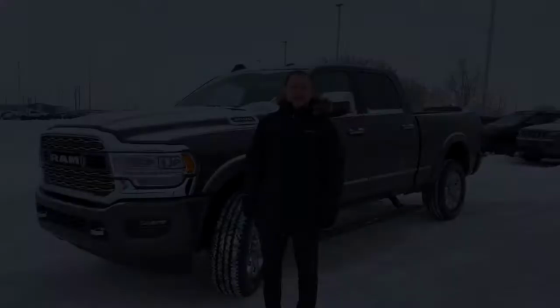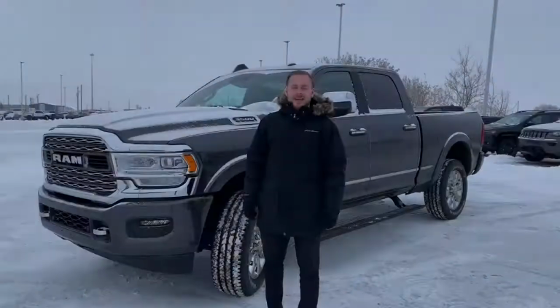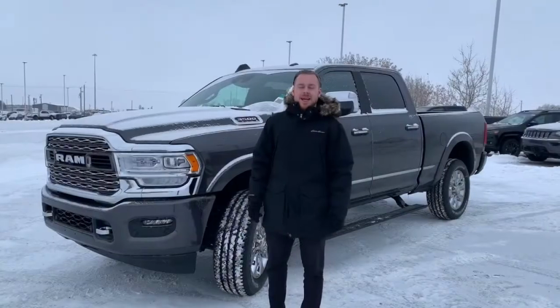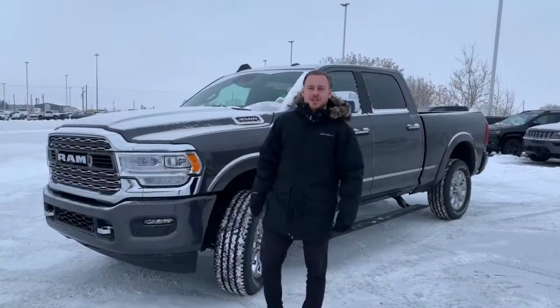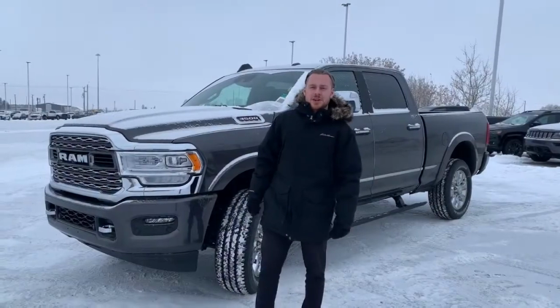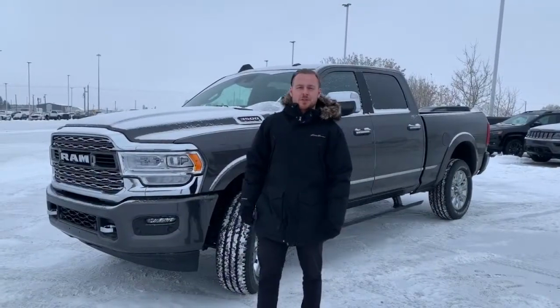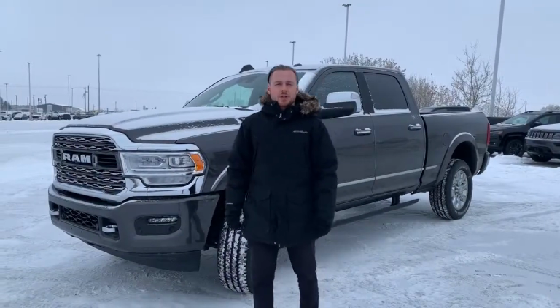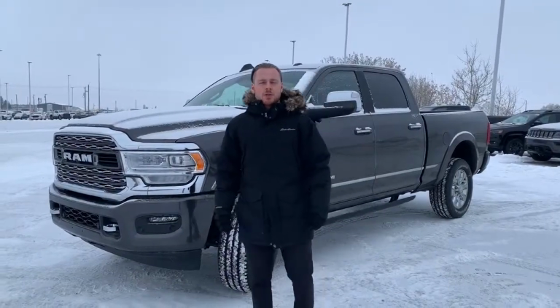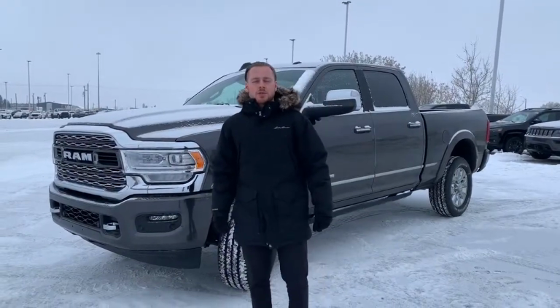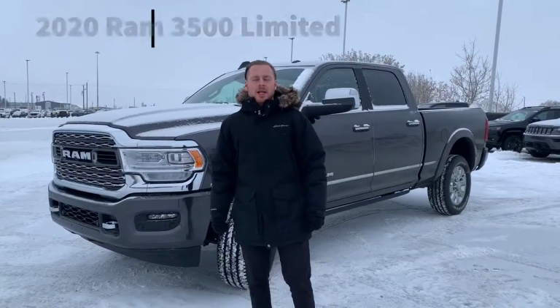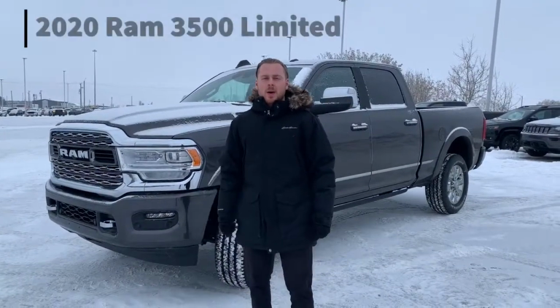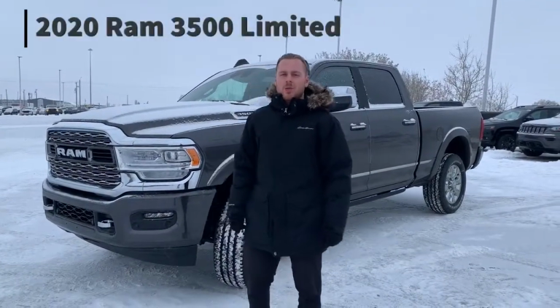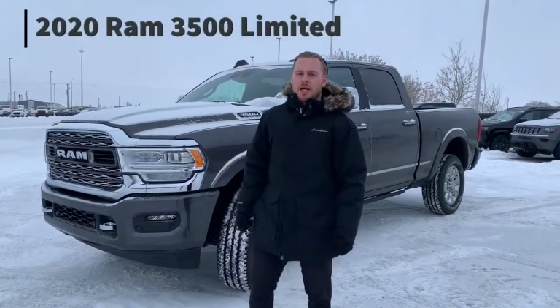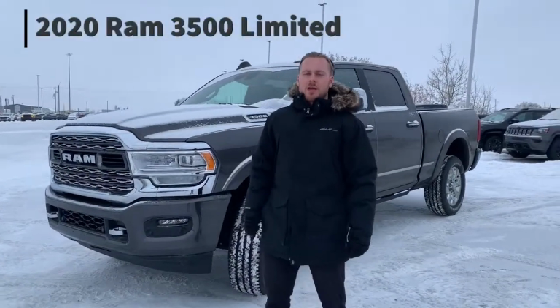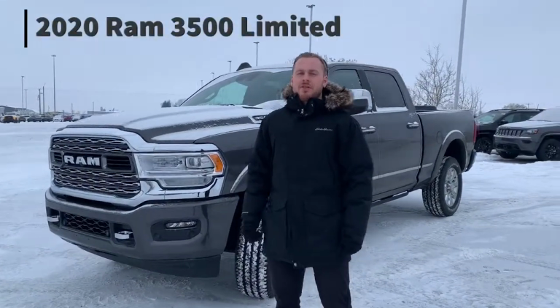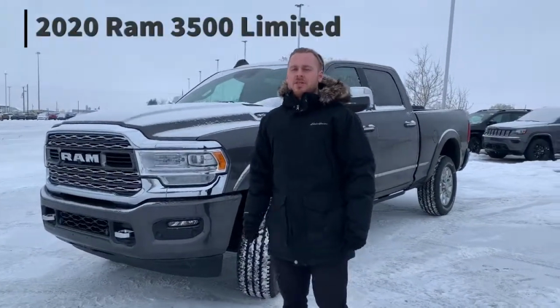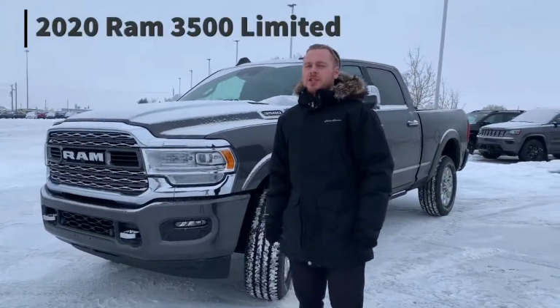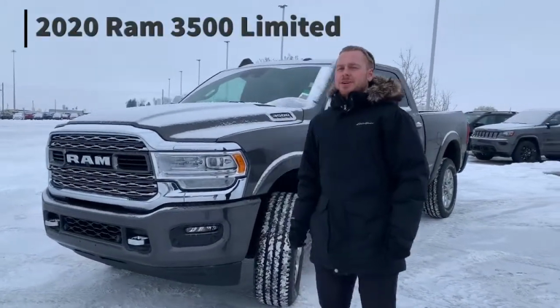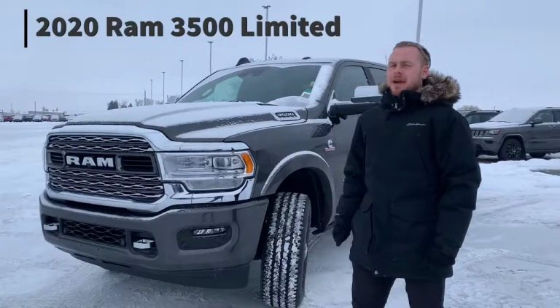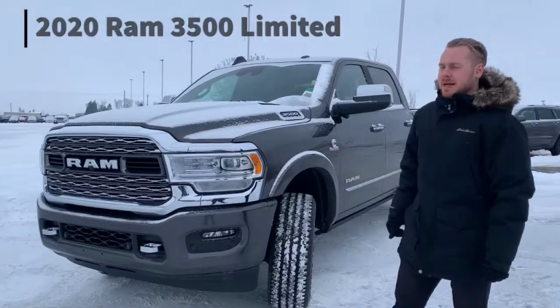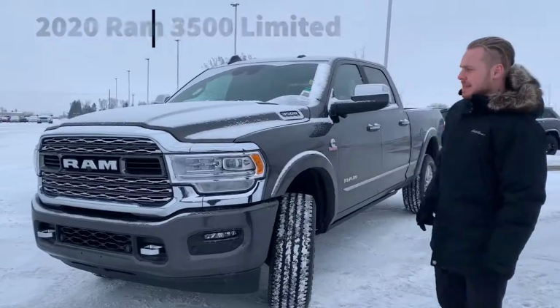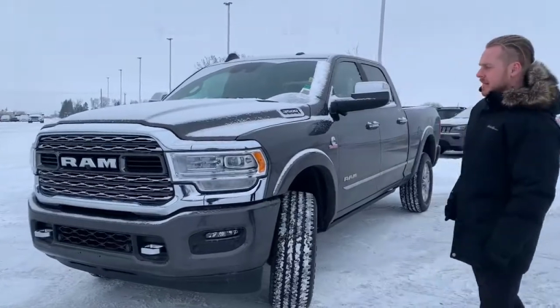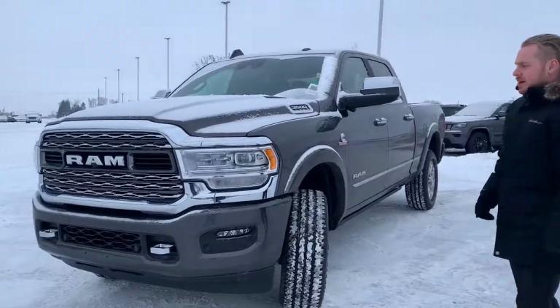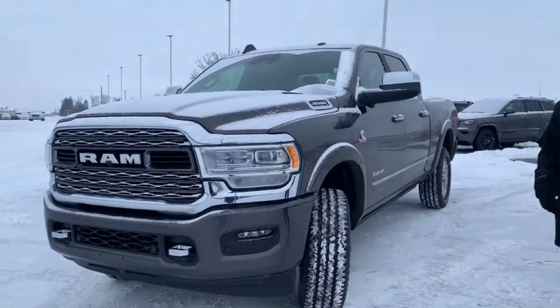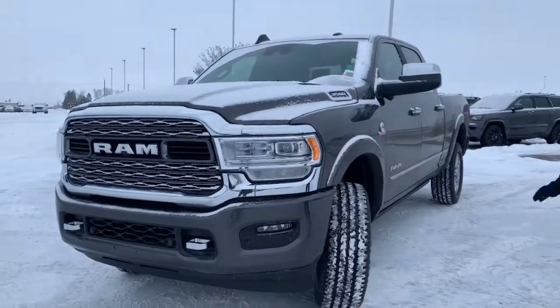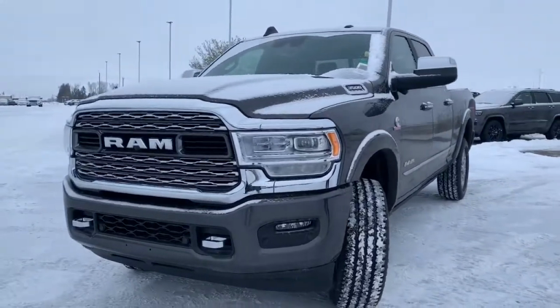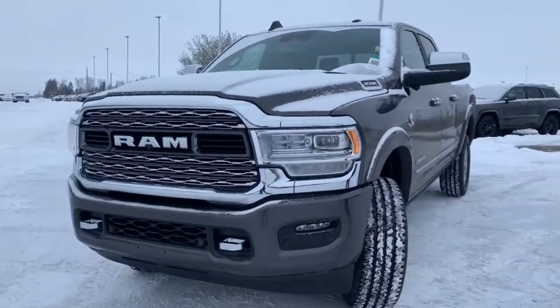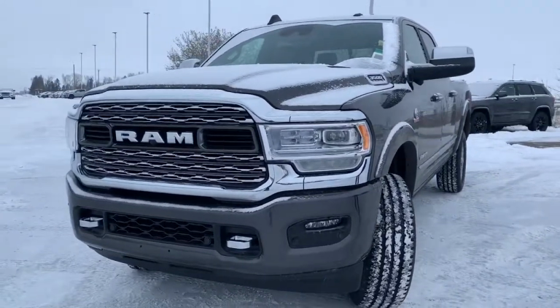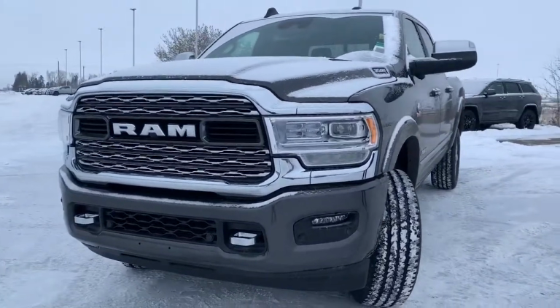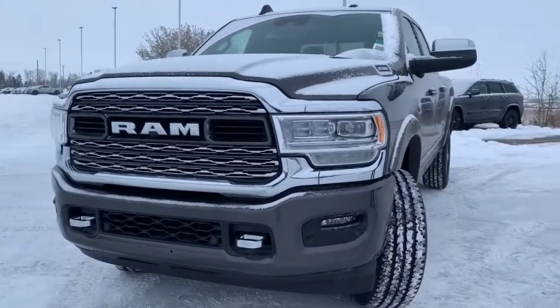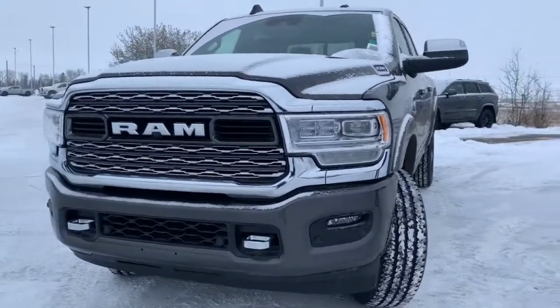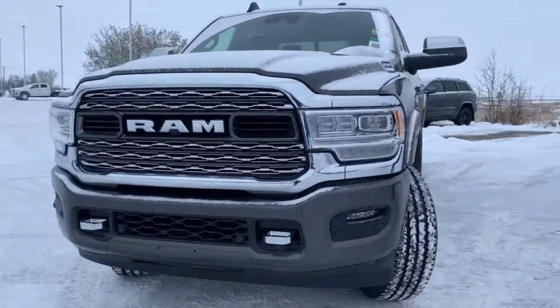Hey guys, Fraser here from Shure Dogs. We have a 2021 3500 Gear Ram Limited, fully loaded here in the granite color.